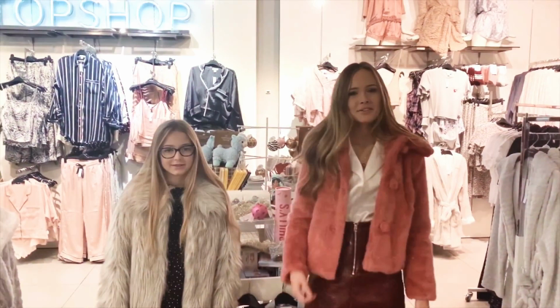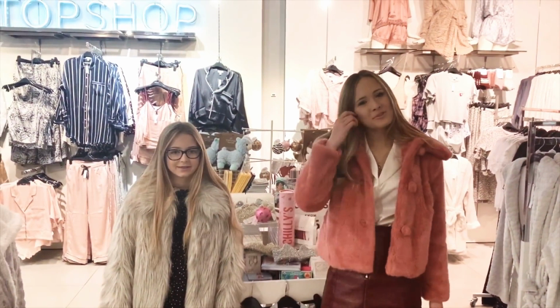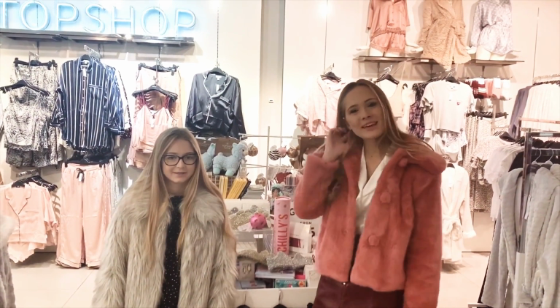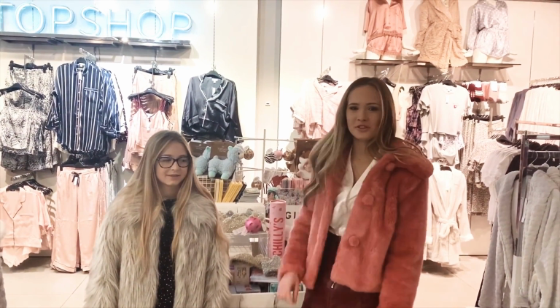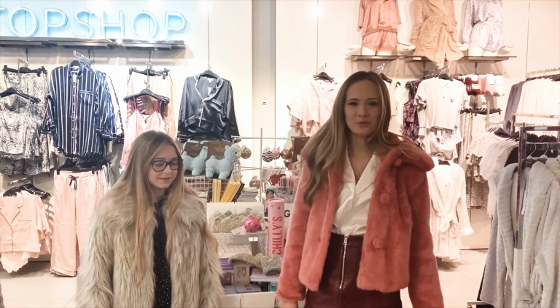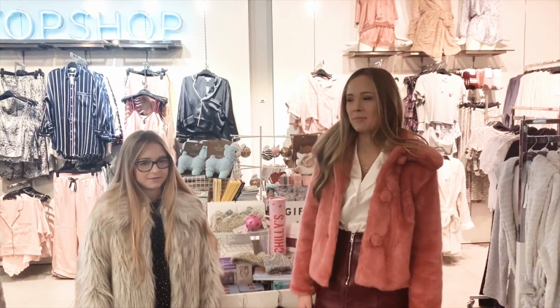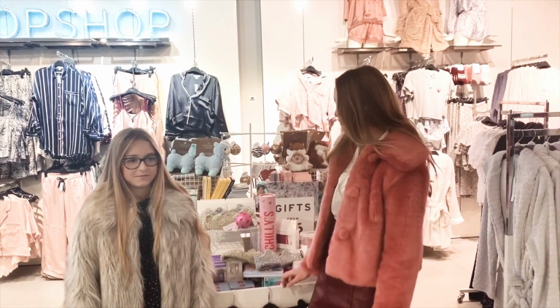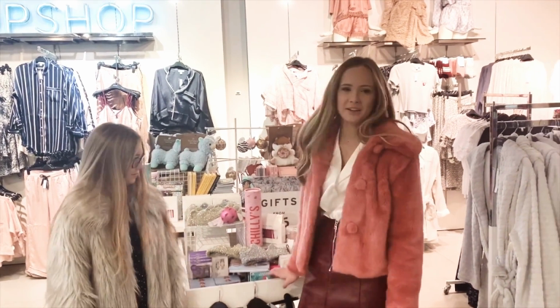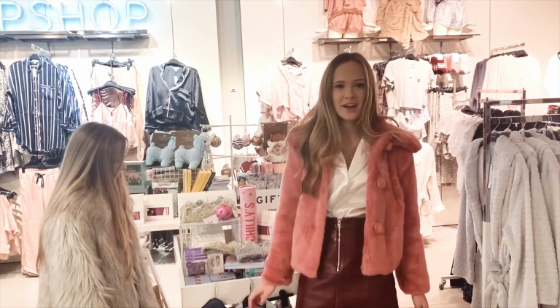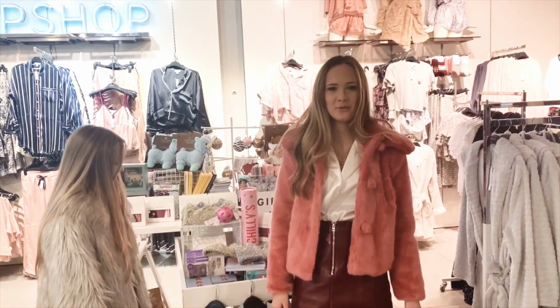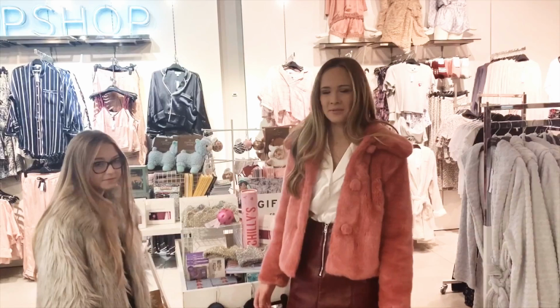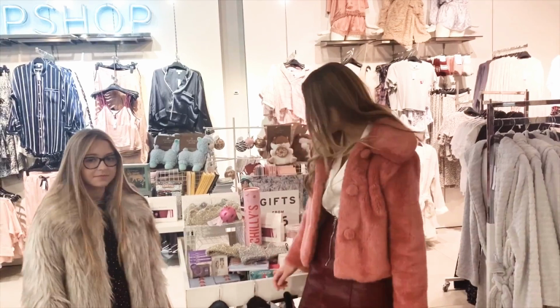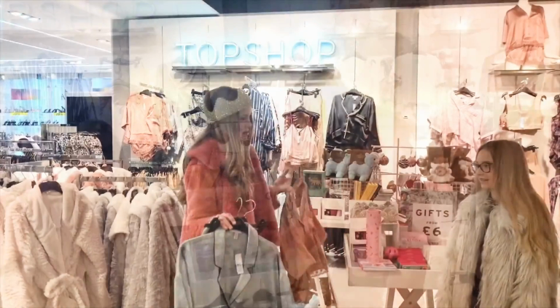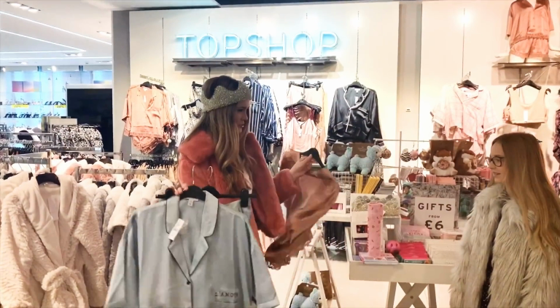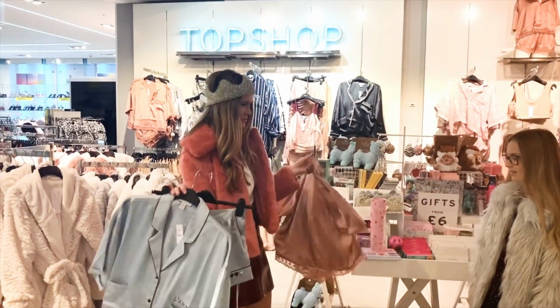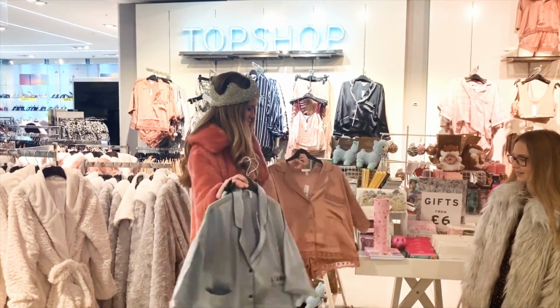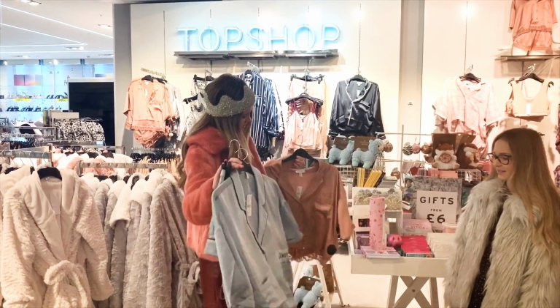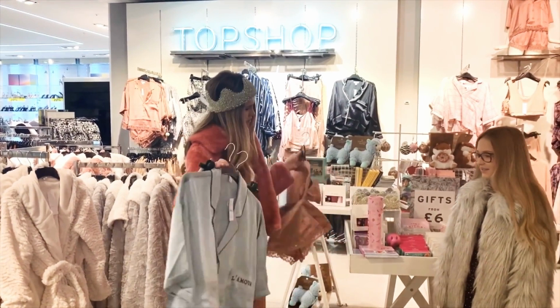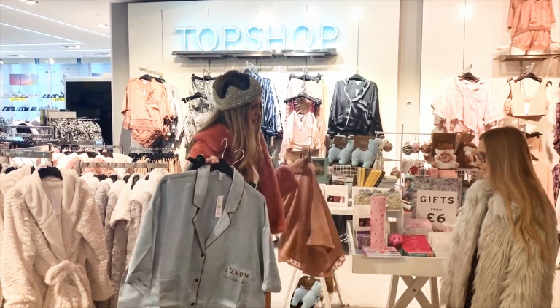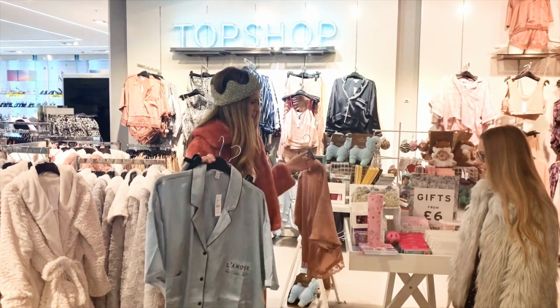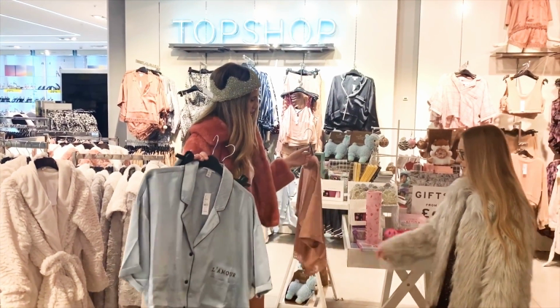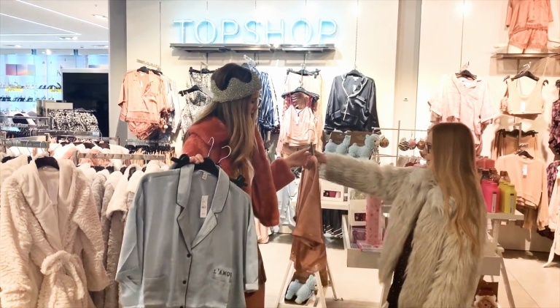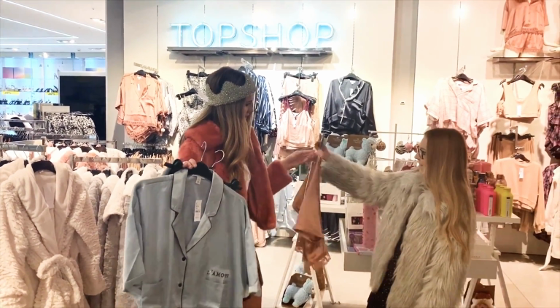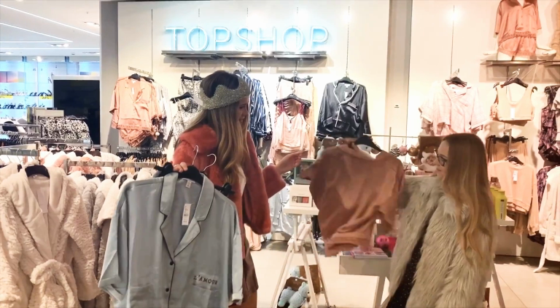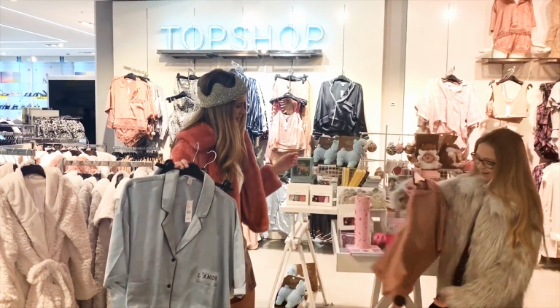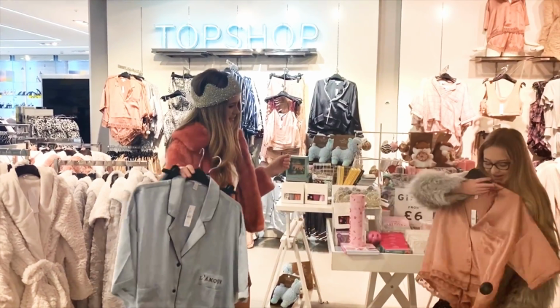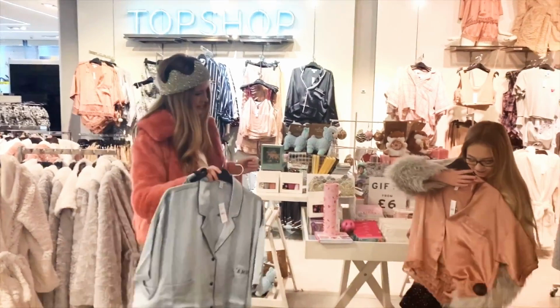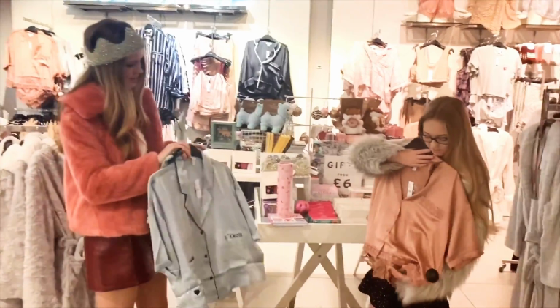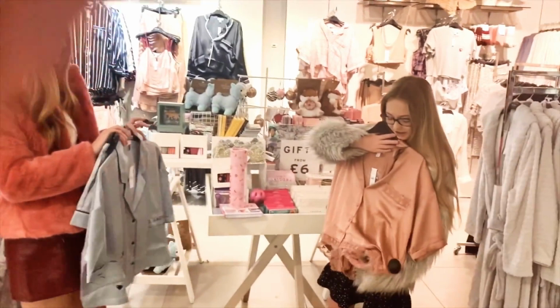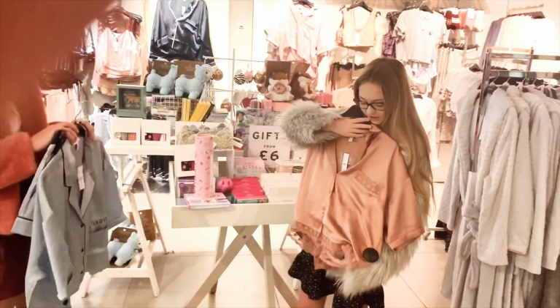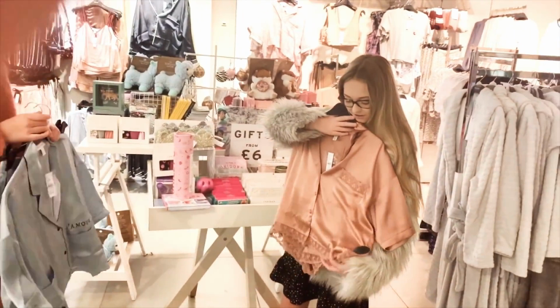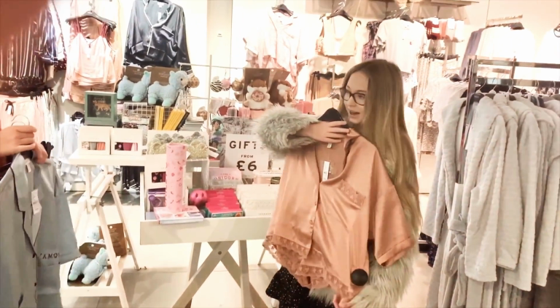I'm just in the gift section at Topshop and I picked out a few of the items that I thought were really nice. Which ones do you prefer, Bella? Which one would you like to get for Christmas? This one, because I like the little trim on it — it makes it look really nice.